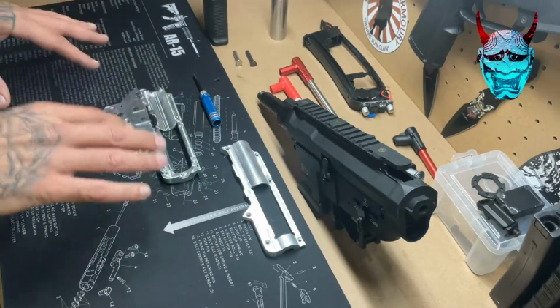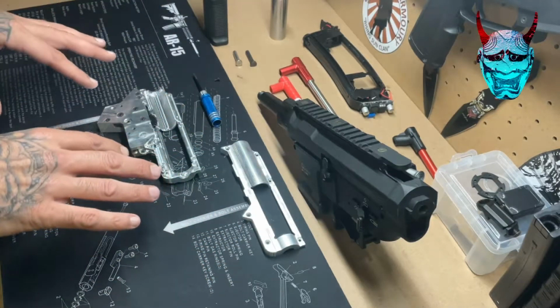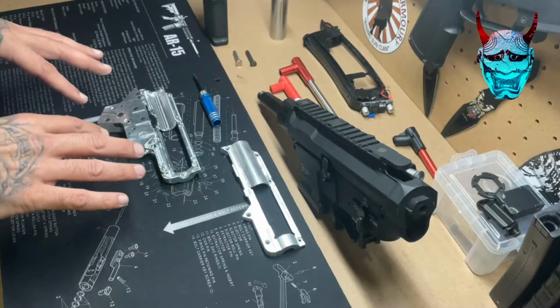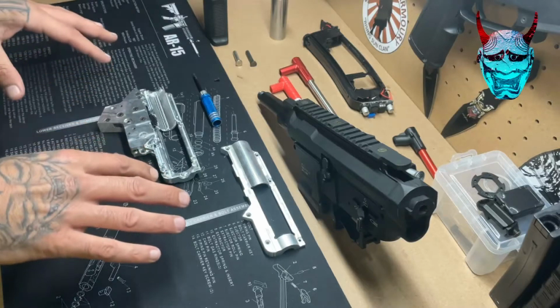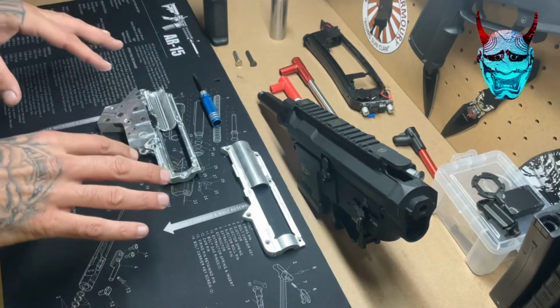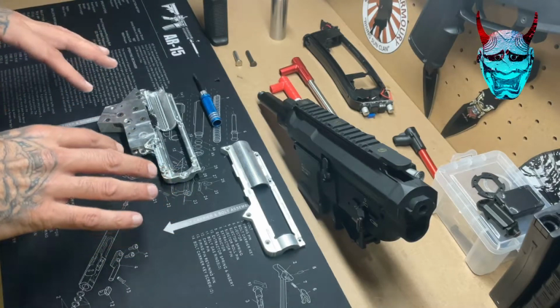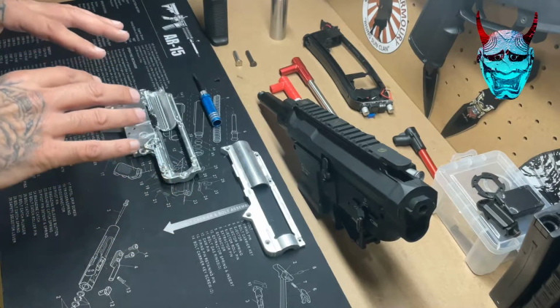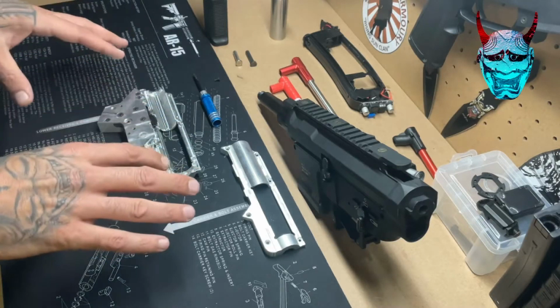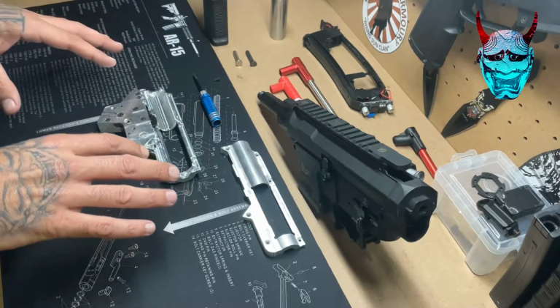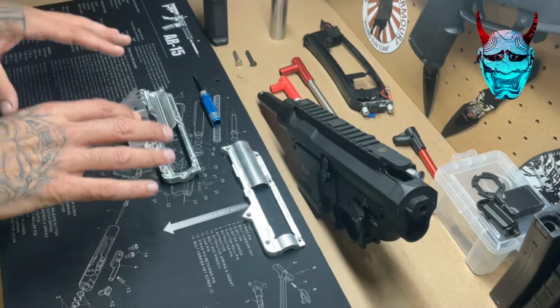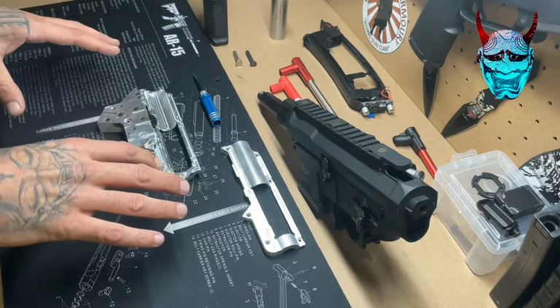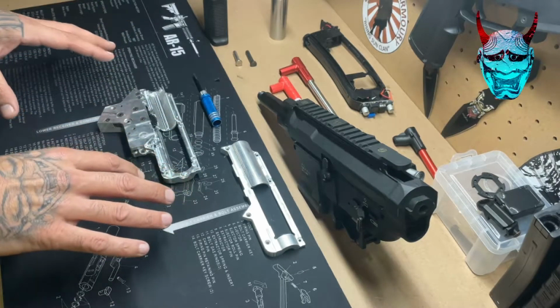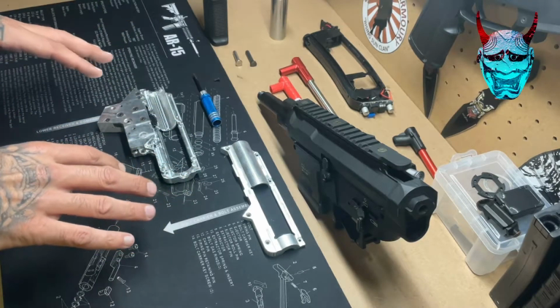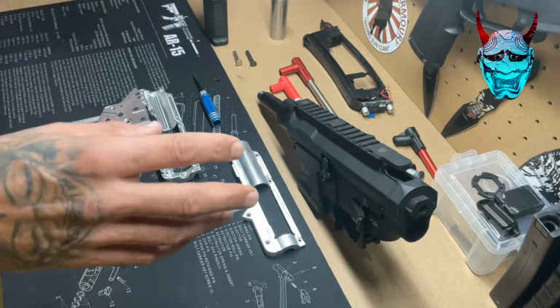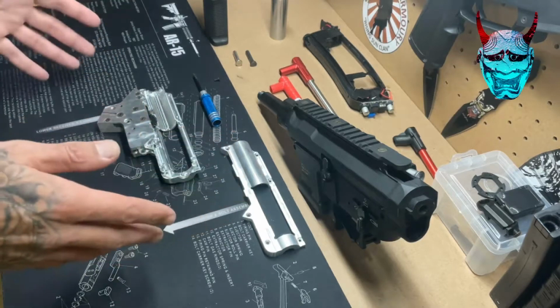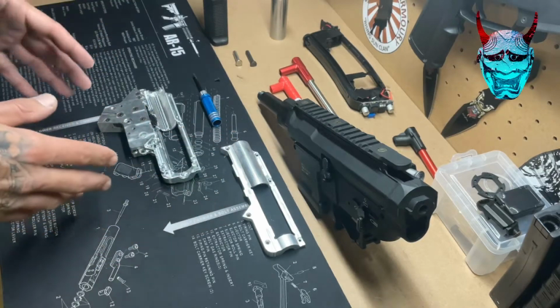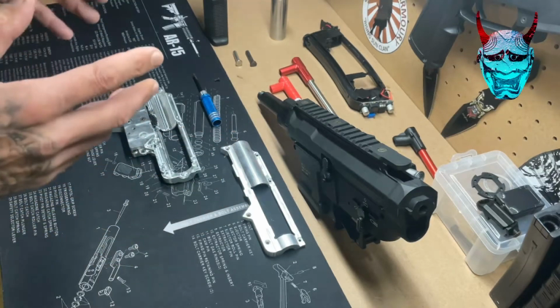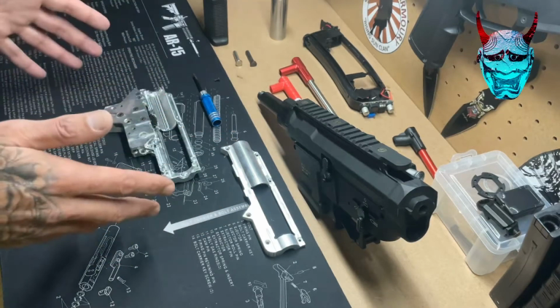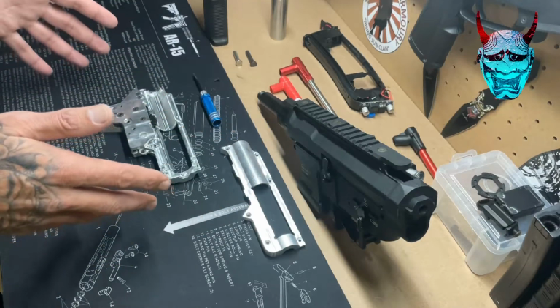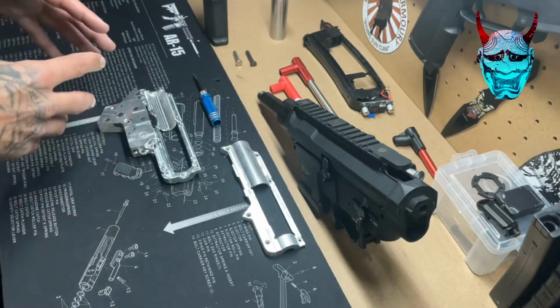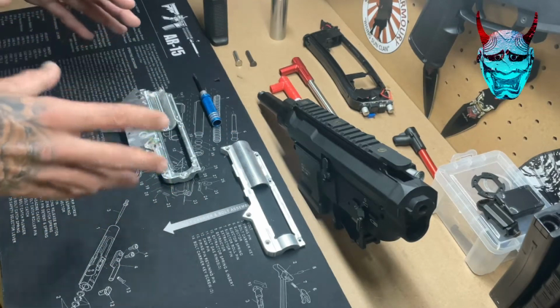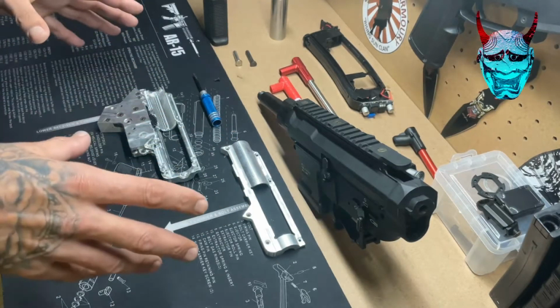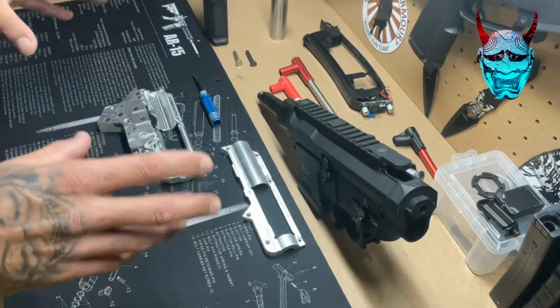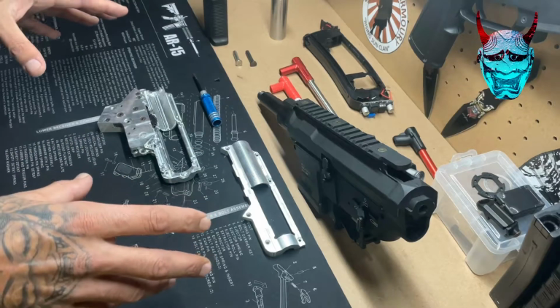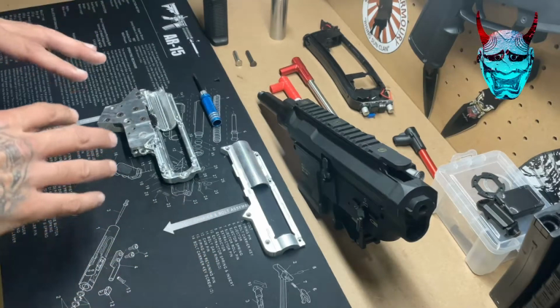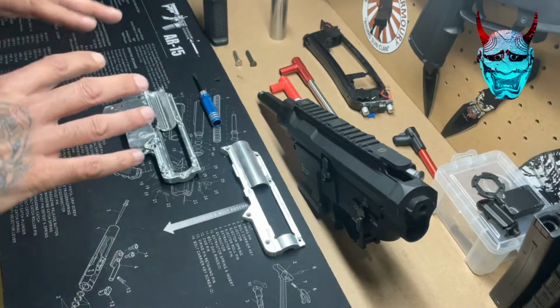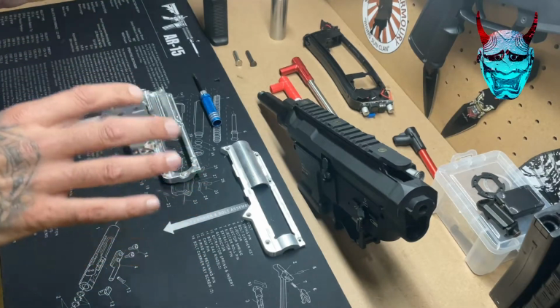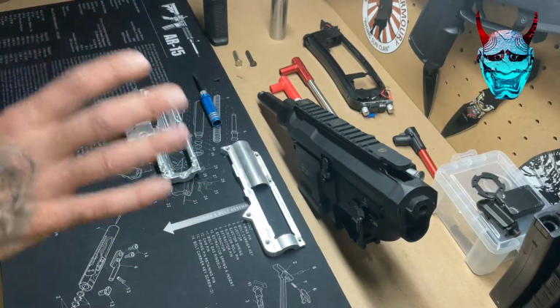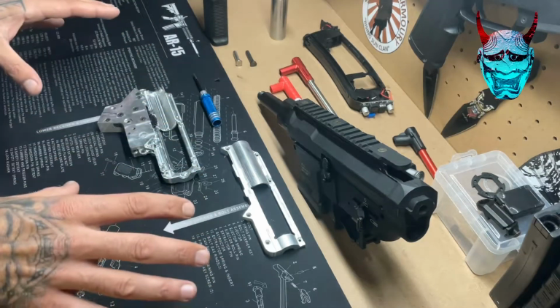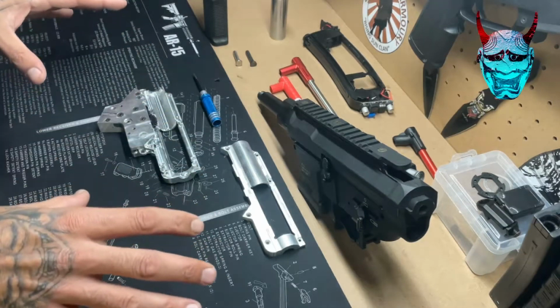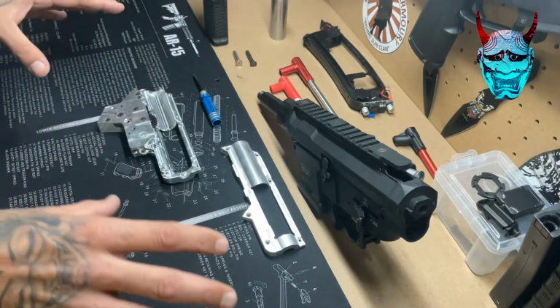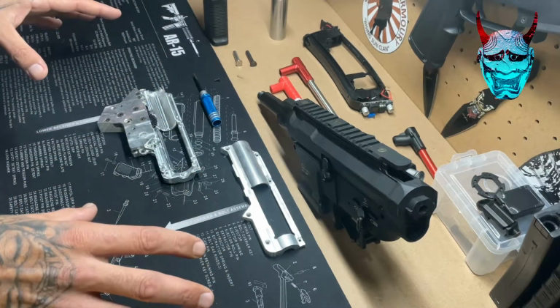I just want to show you a quick little trick that I use. If you are spending a lot of time trying to perfect your beveled pinion shimming, then this may help. Everyone has their own way of doing this — this is just what I do, and hopefully it's going to help someone out there.